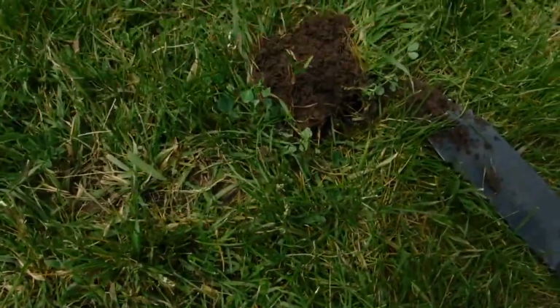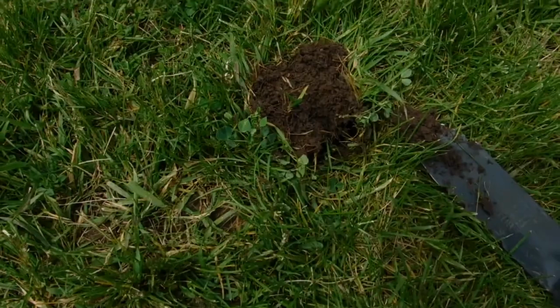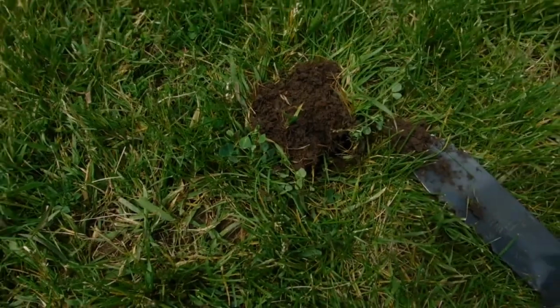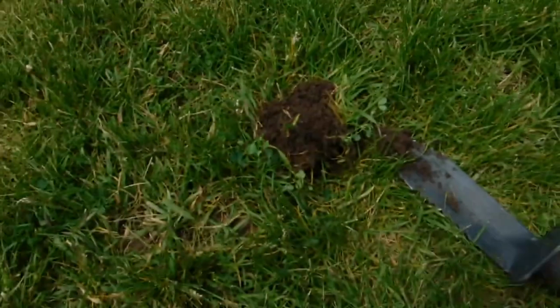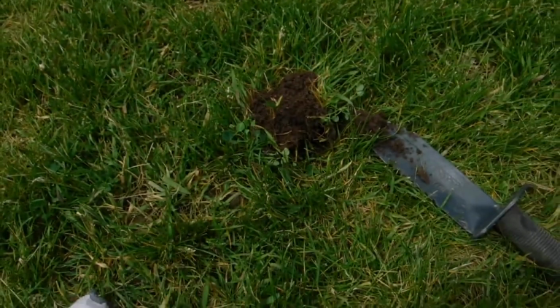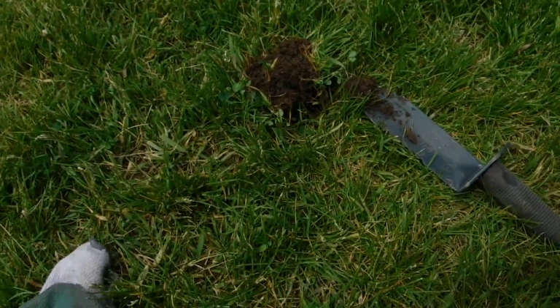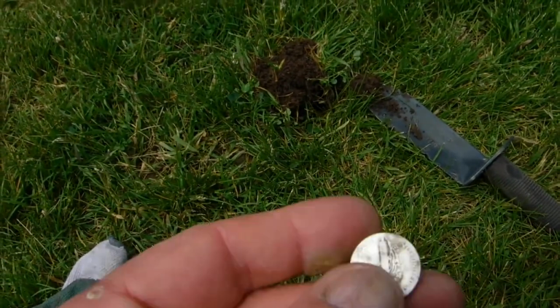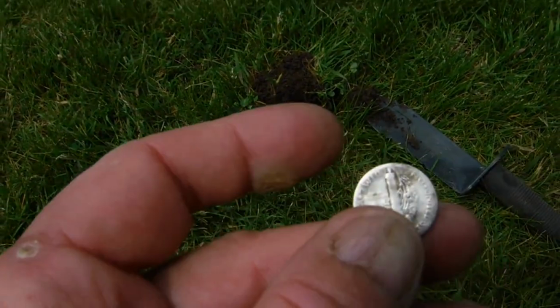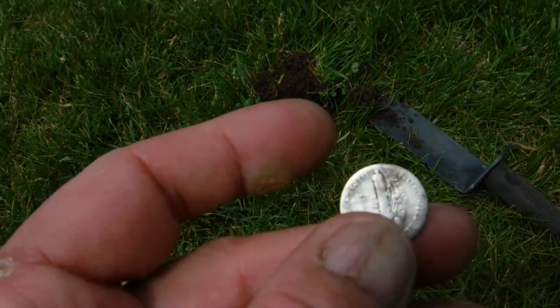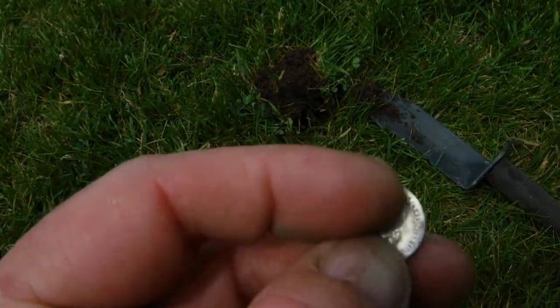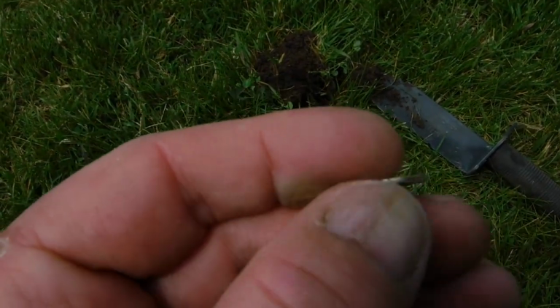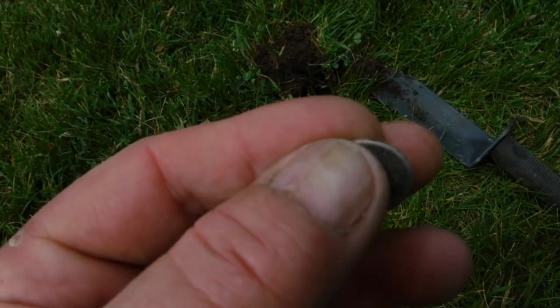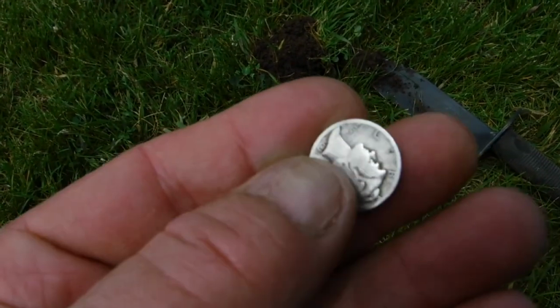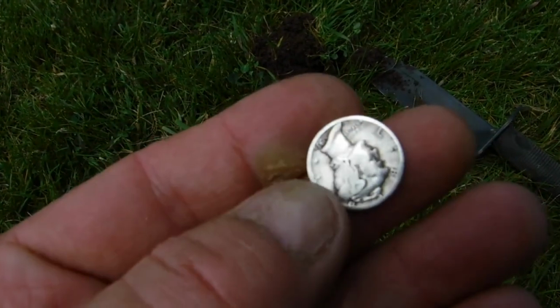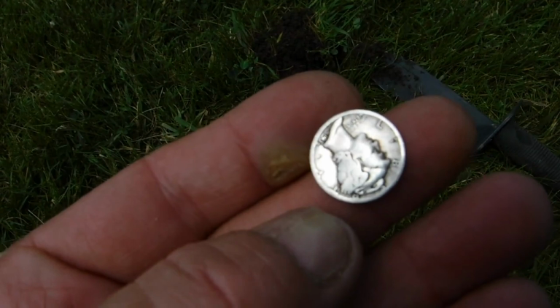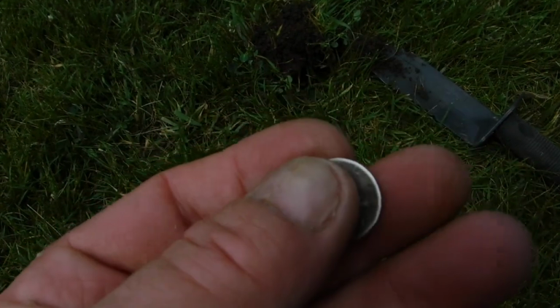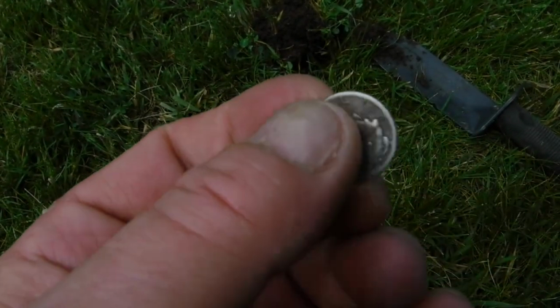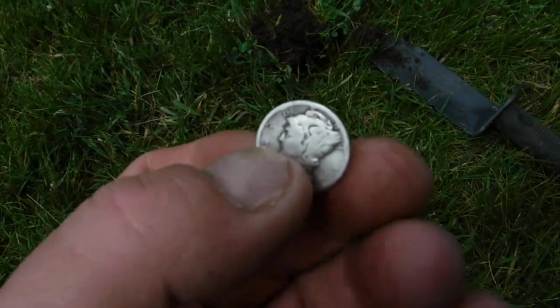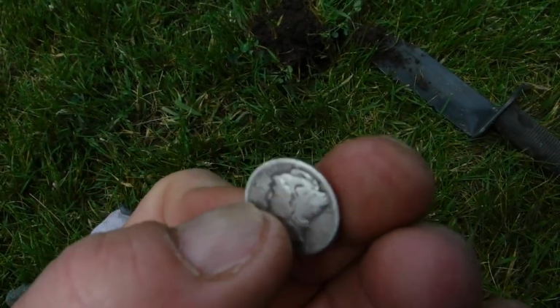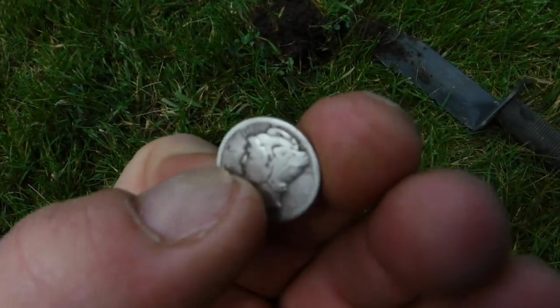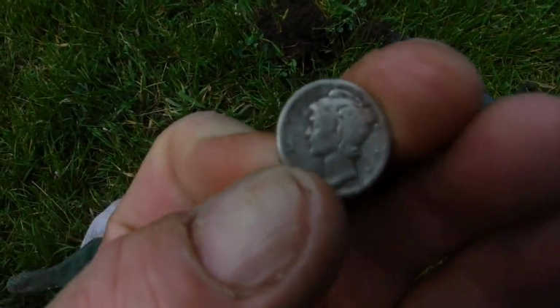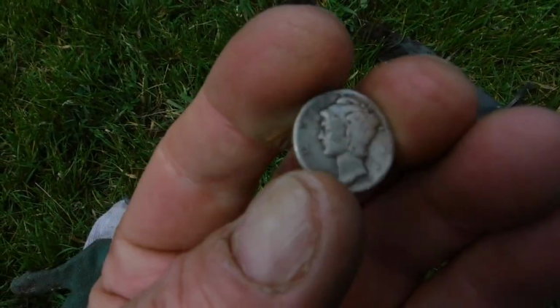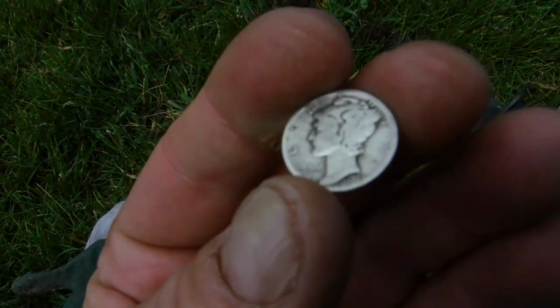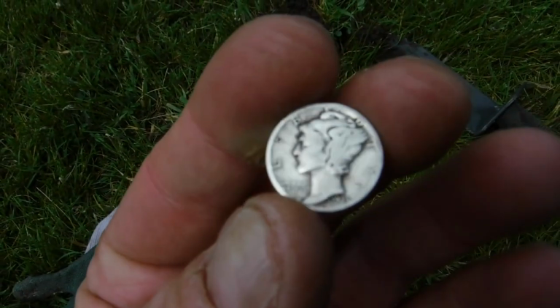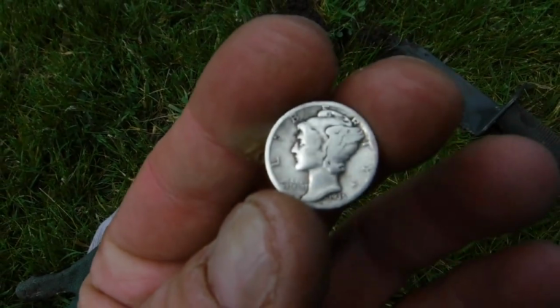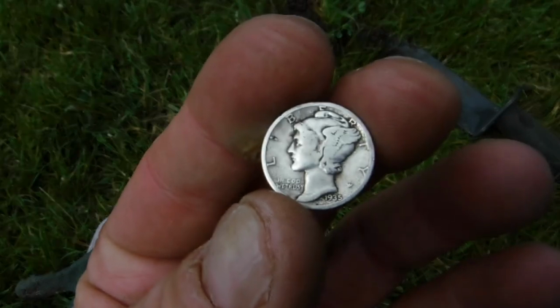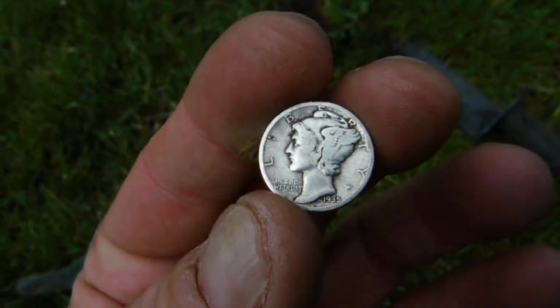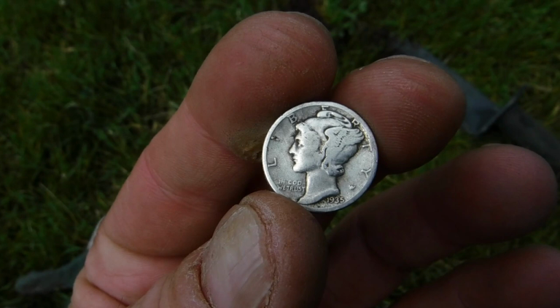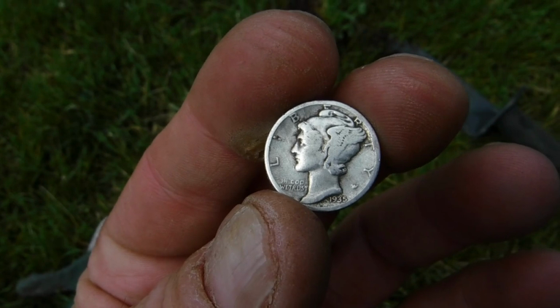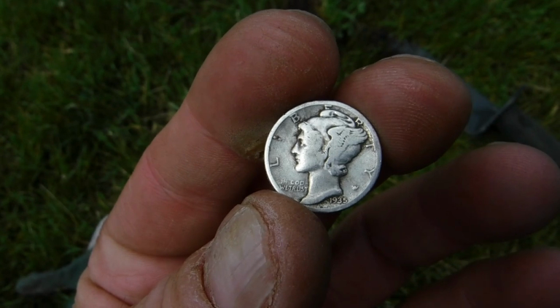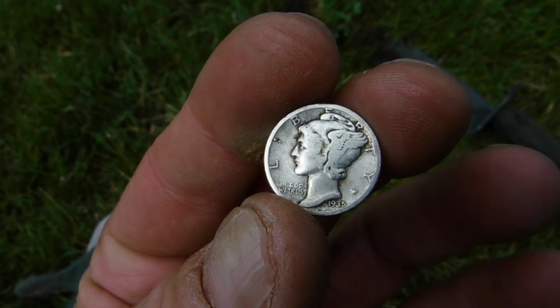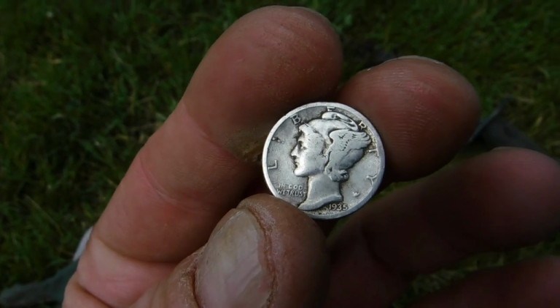And that hole, two inches deep — a 1935 Mercury Head dime. Woohoo, I'm hitting the silver! Cool. All right, on to the next one.